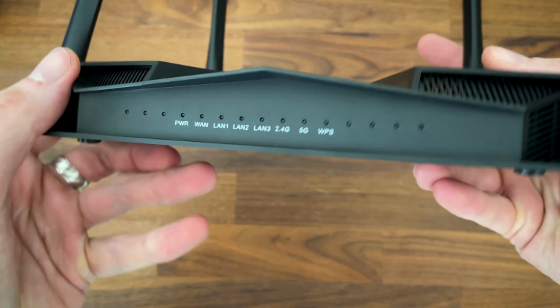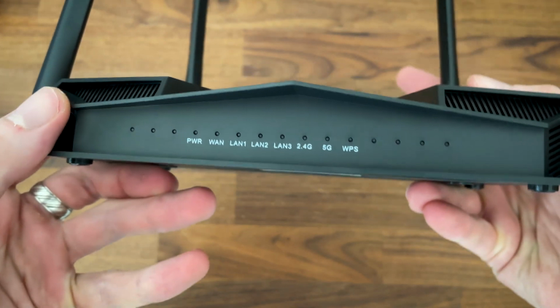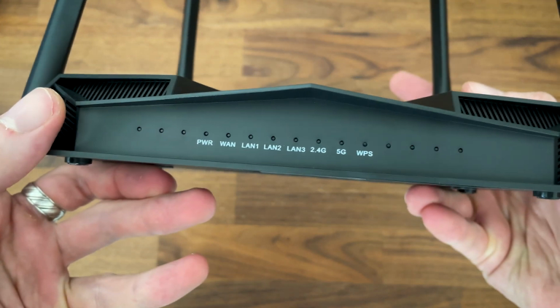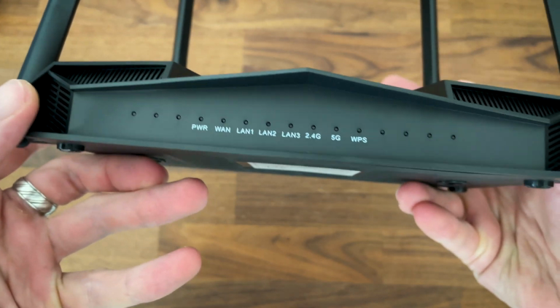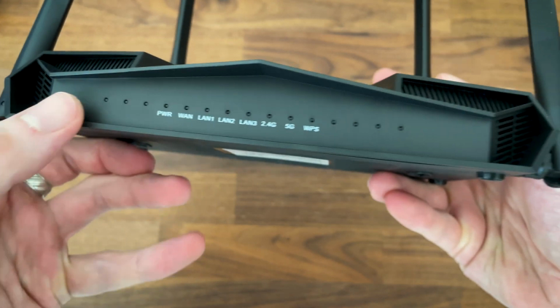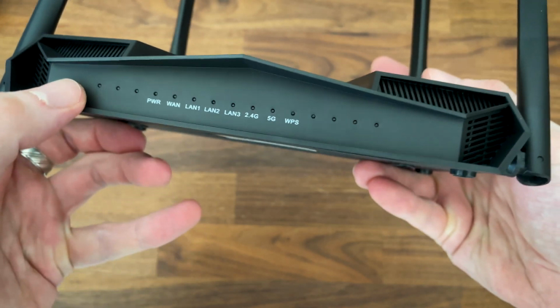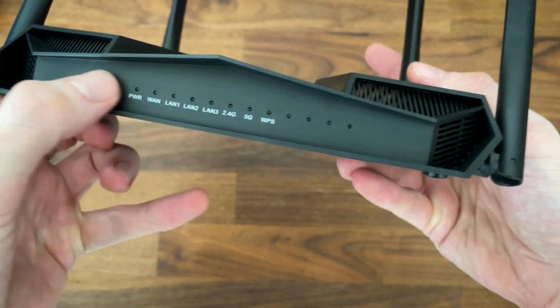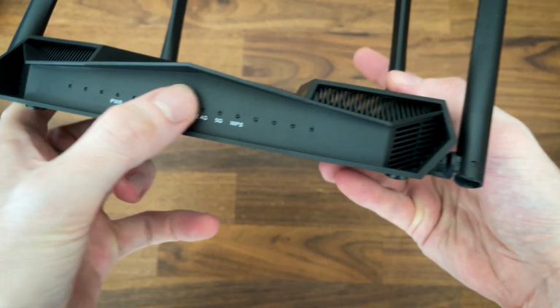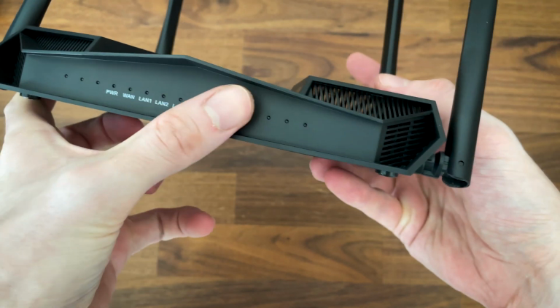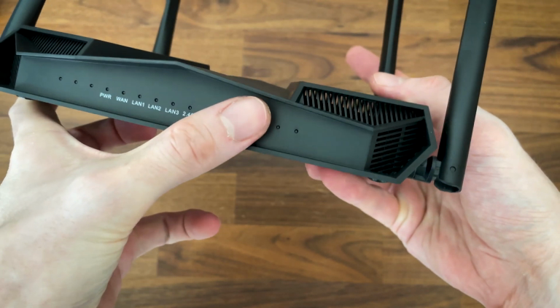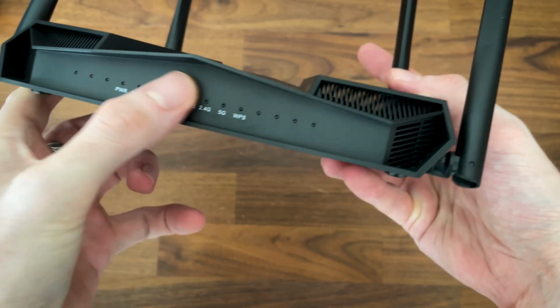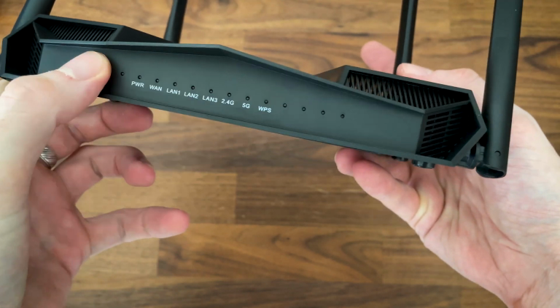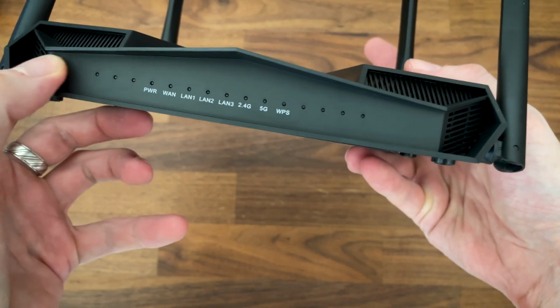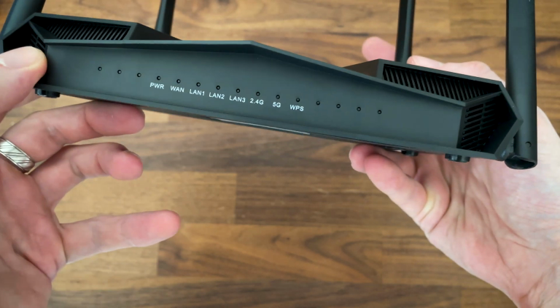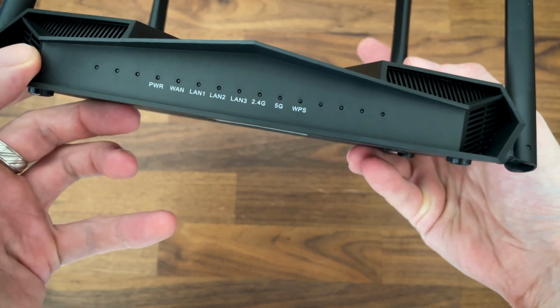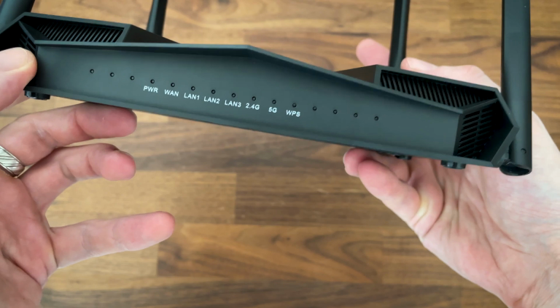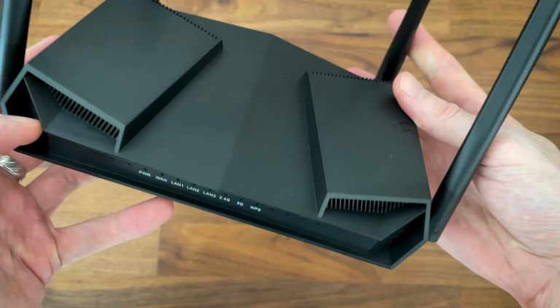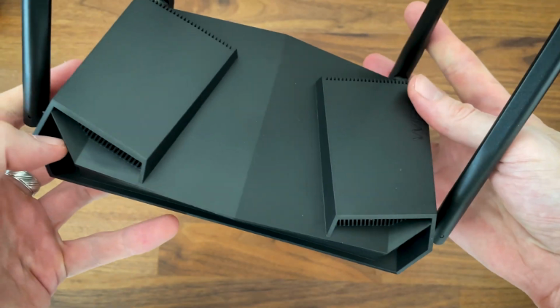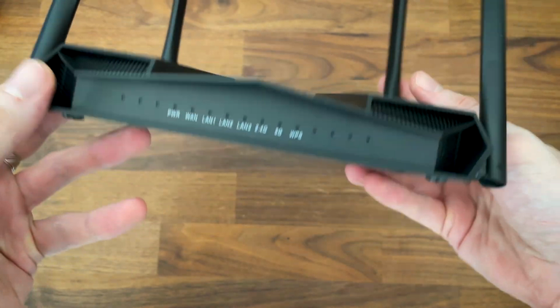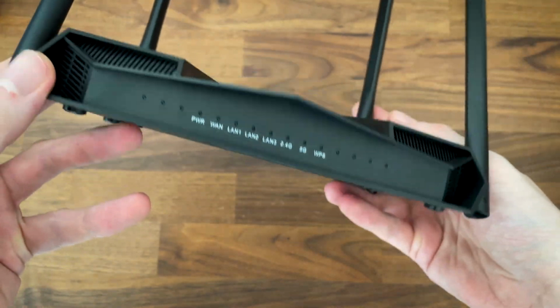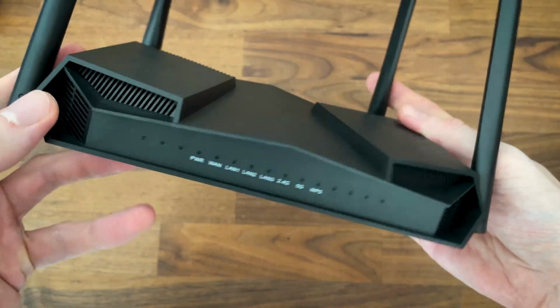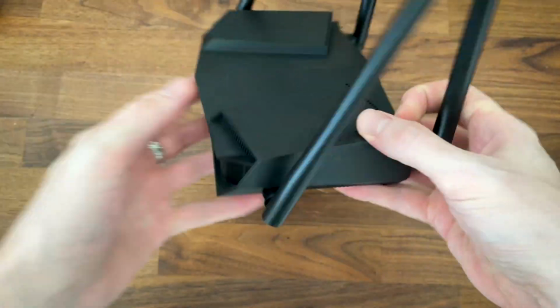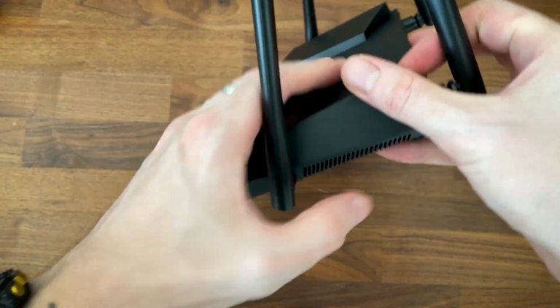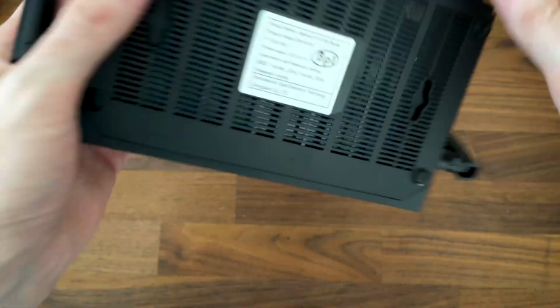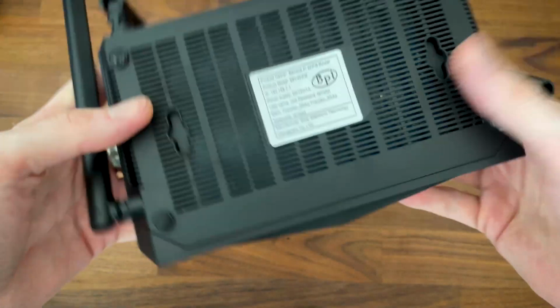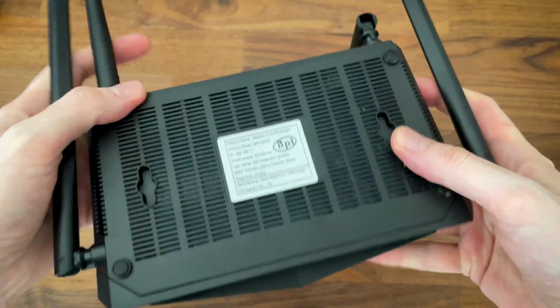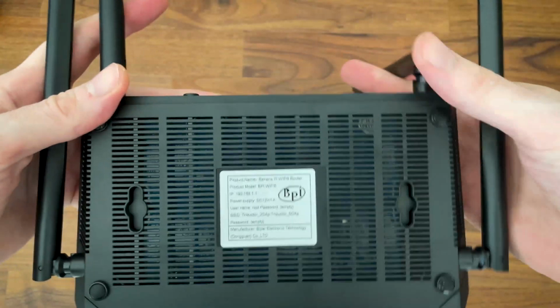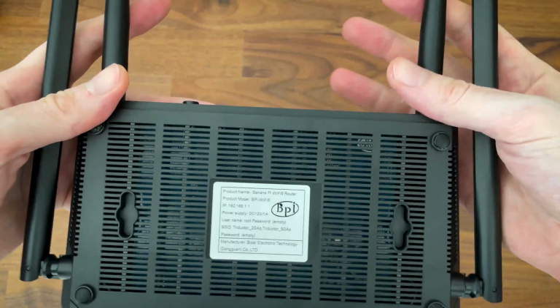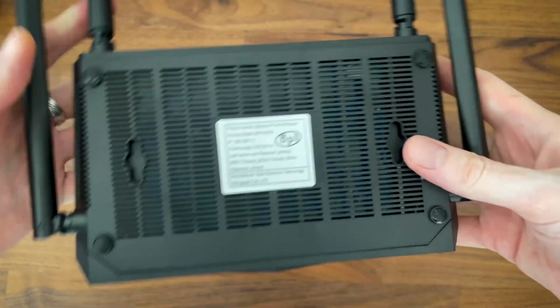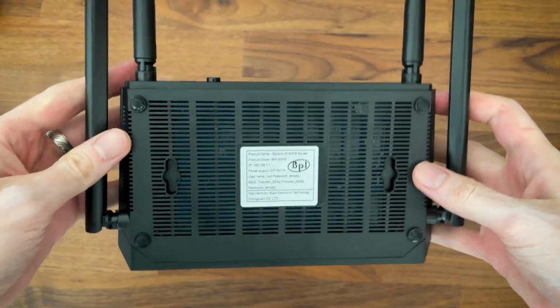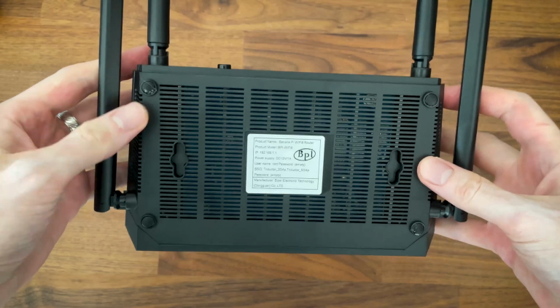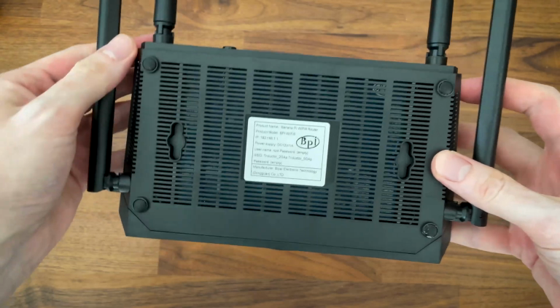Everything else seems to be in its place — the ports and everything — as well as the huge array of LEDs in the front. I prefer it this way, since the annoying so-called minimalist single LED alternative is infinitely worse.